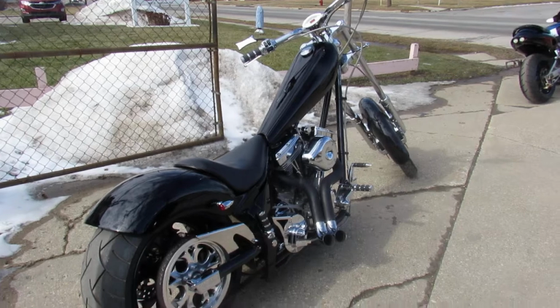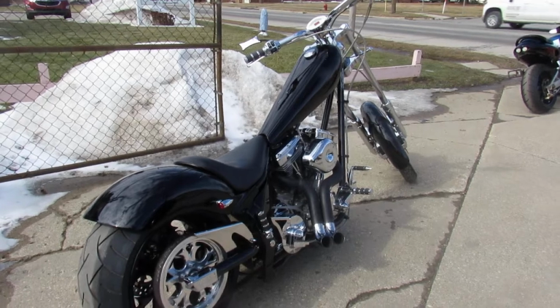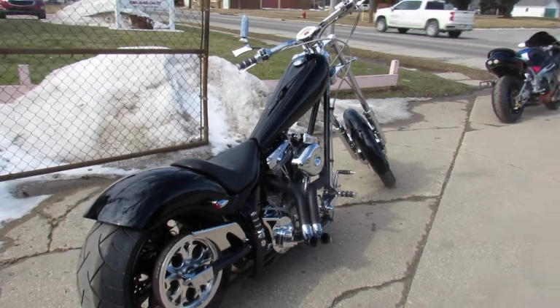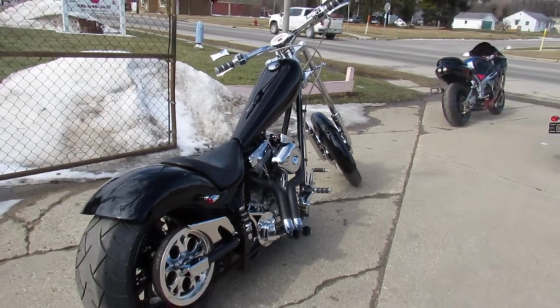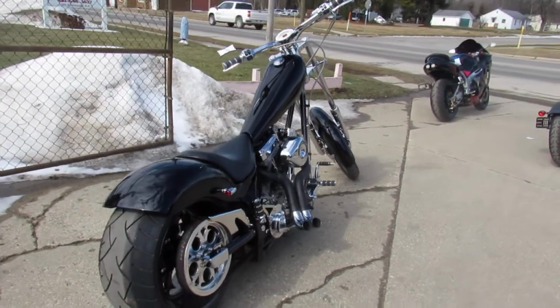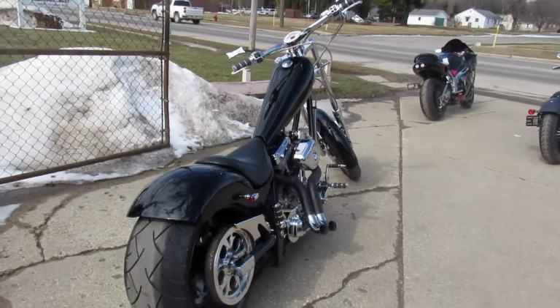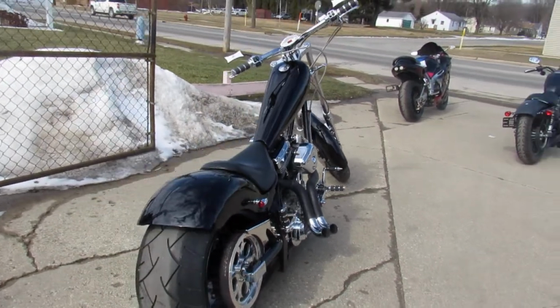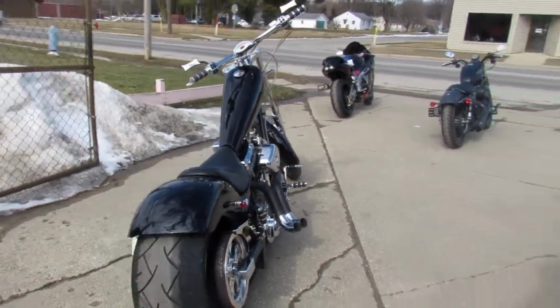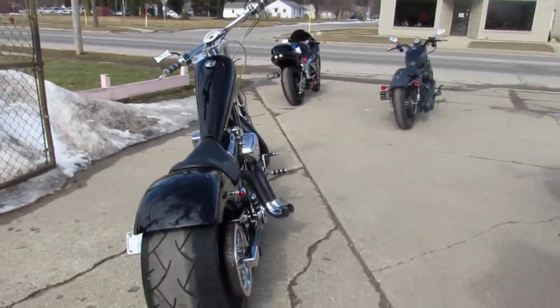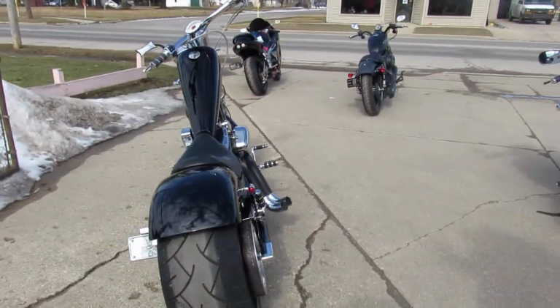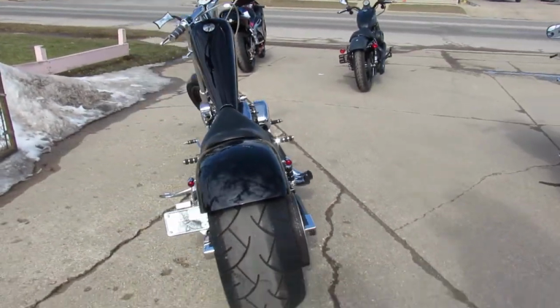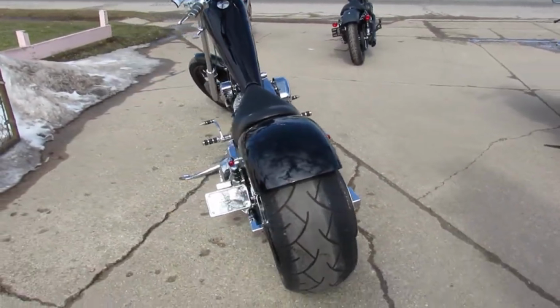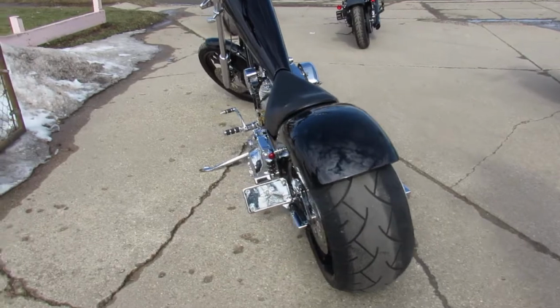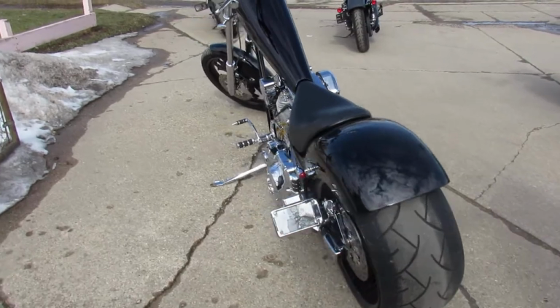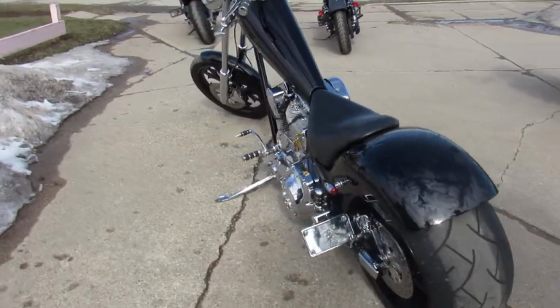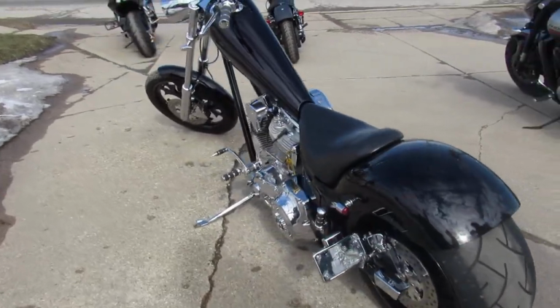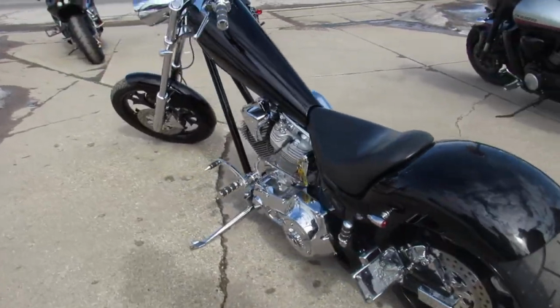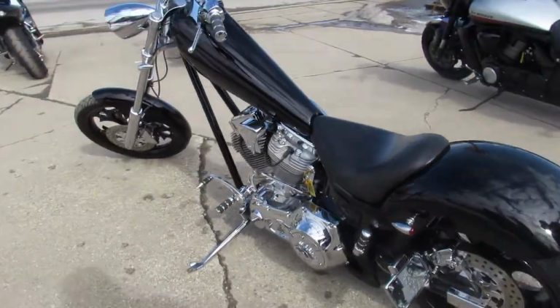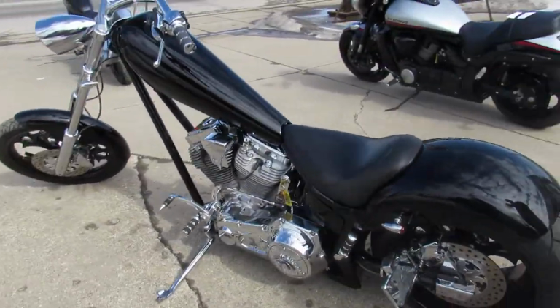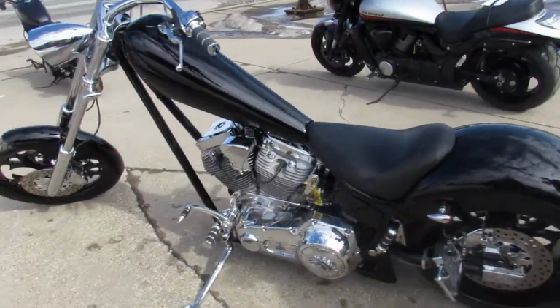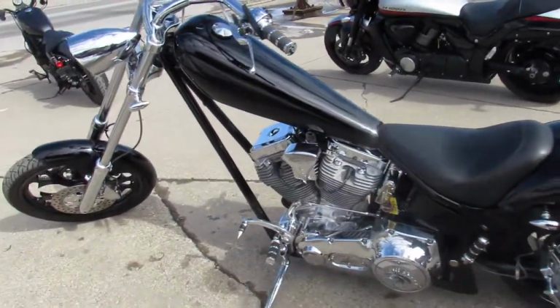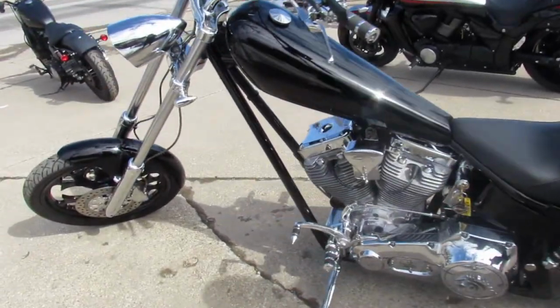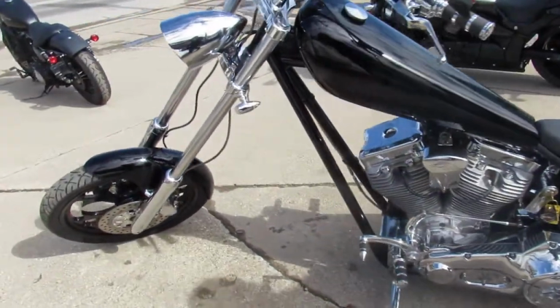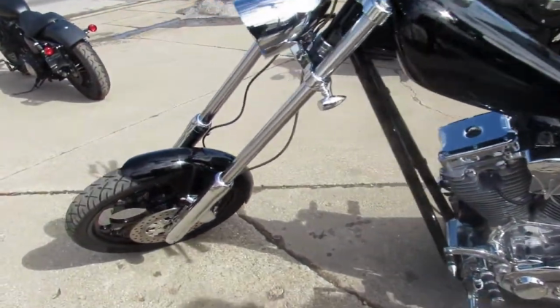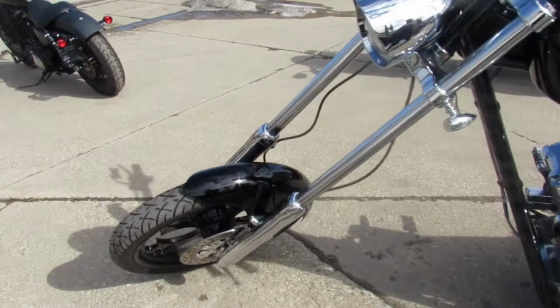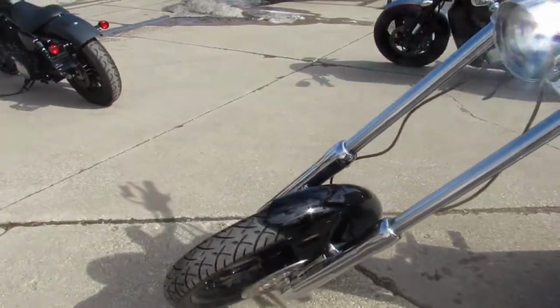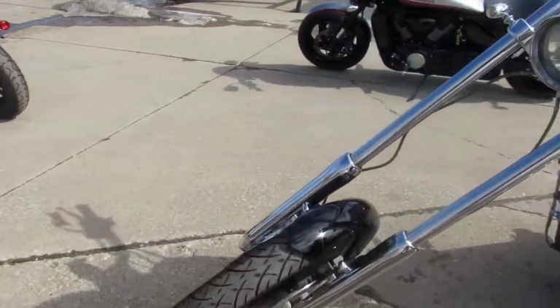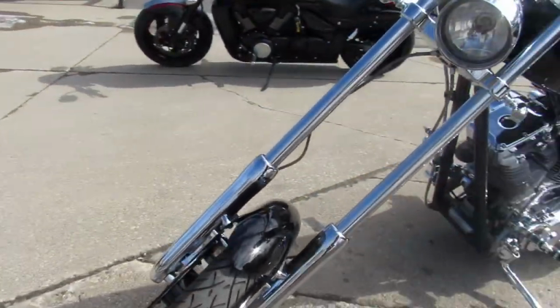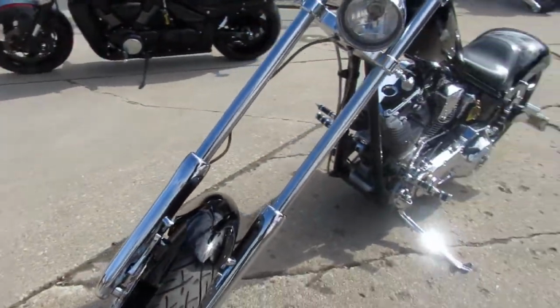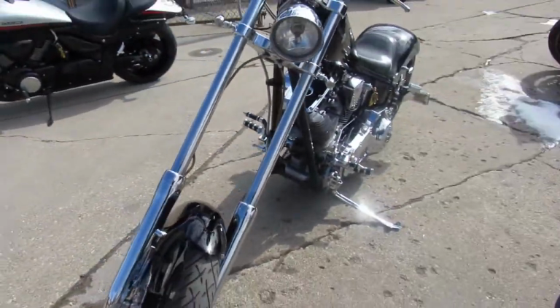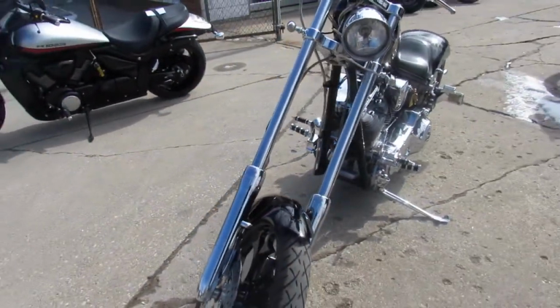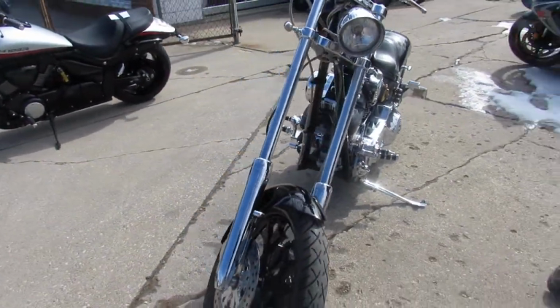Hey guys, ApprovalPowerSports.com here doing some videos on some bikes that just came in. It's a 2005 American Iron Horse Texas Chopper. It's got the 124 cubic inch S&S motor. Wow, this one's super clean.